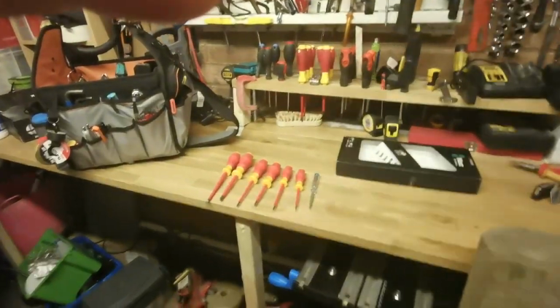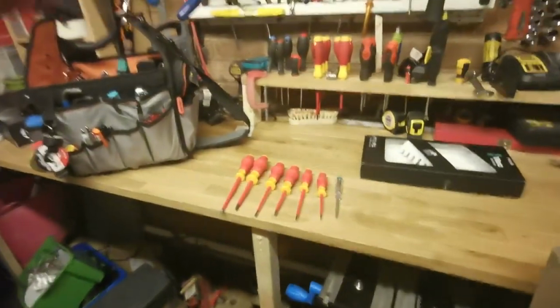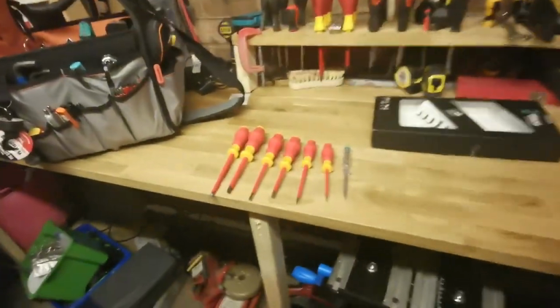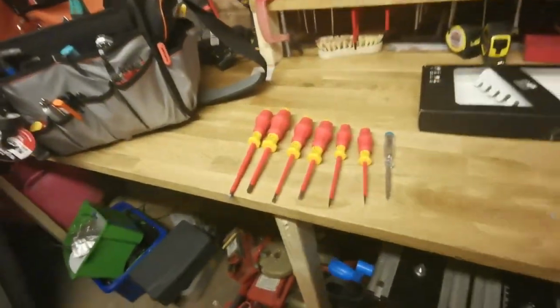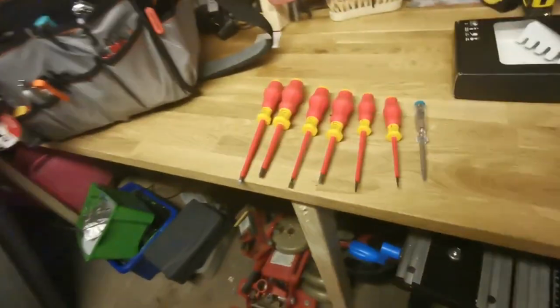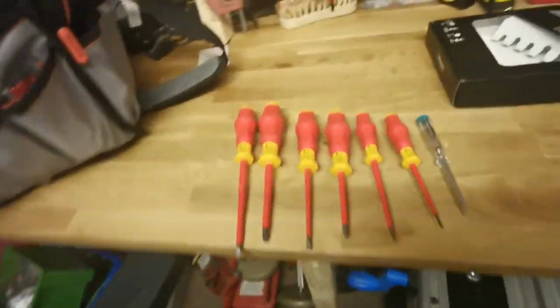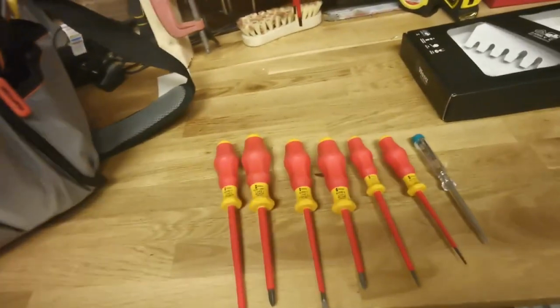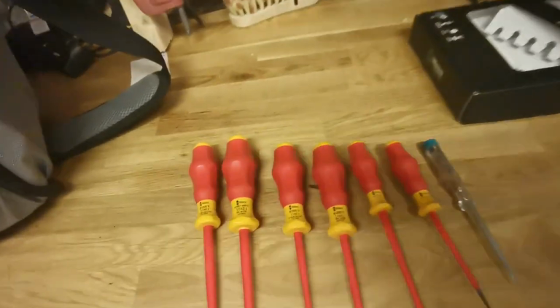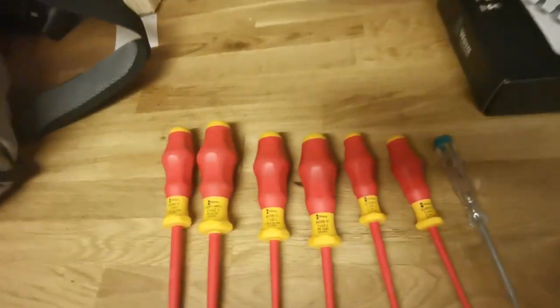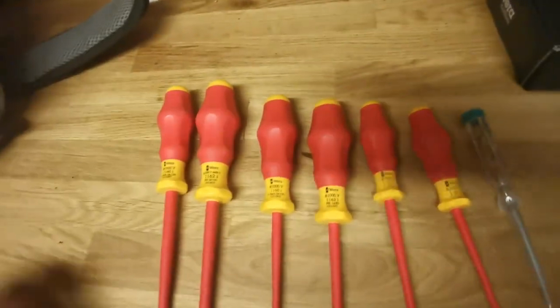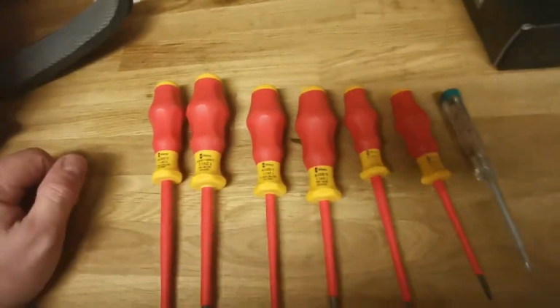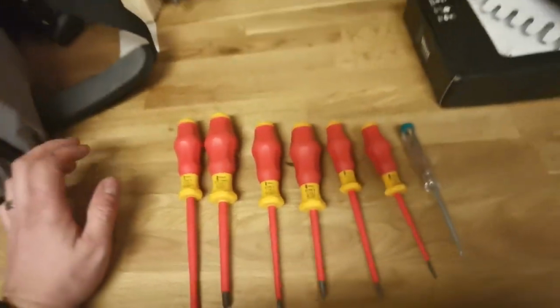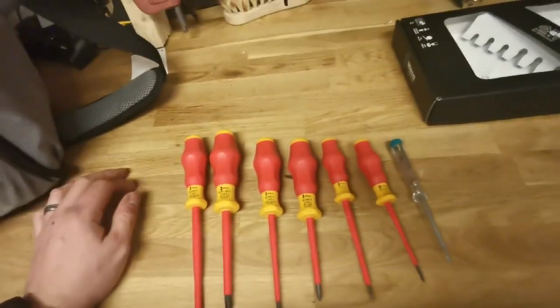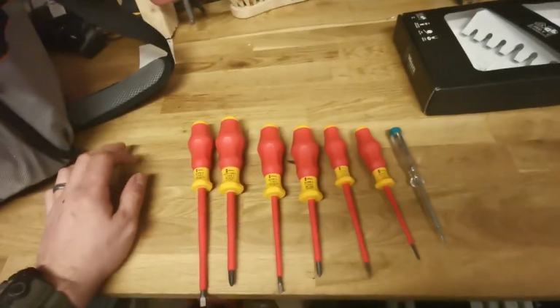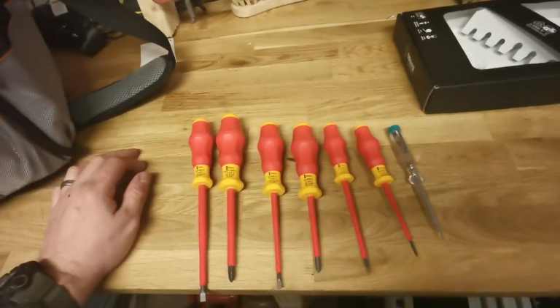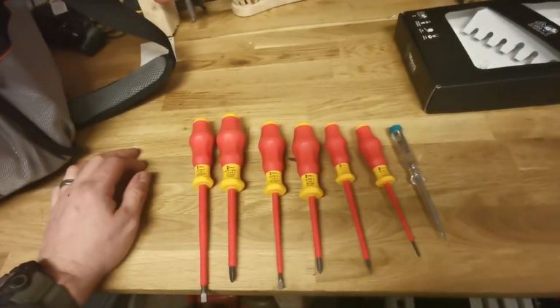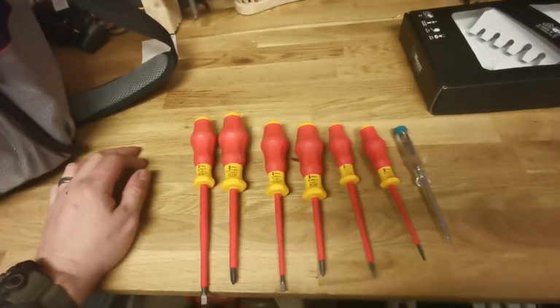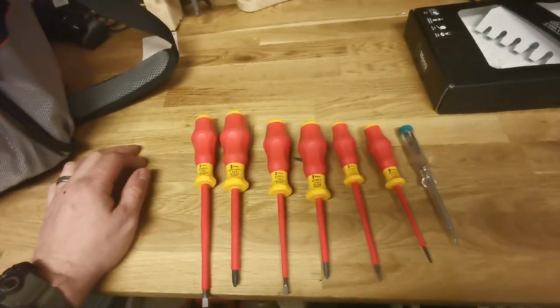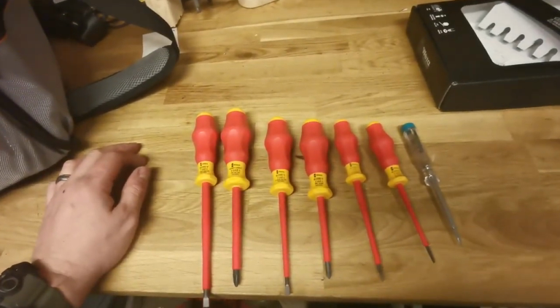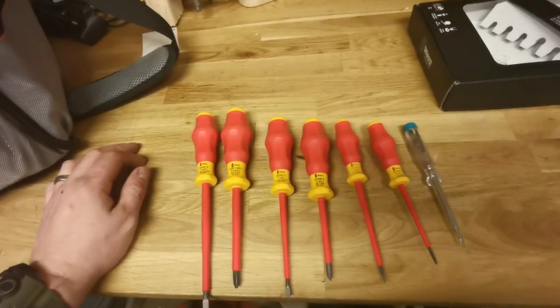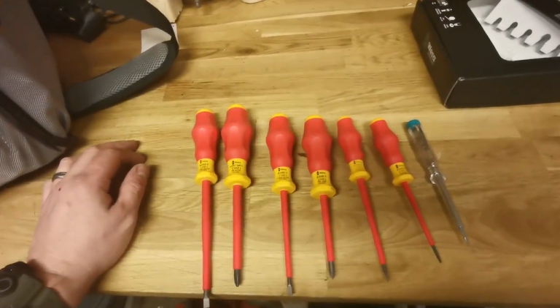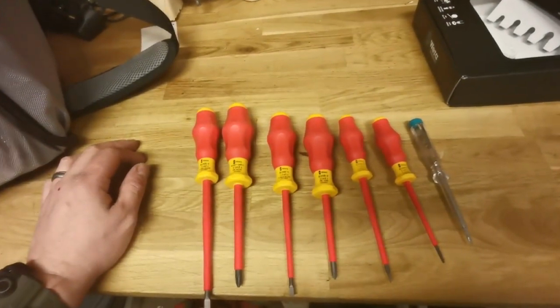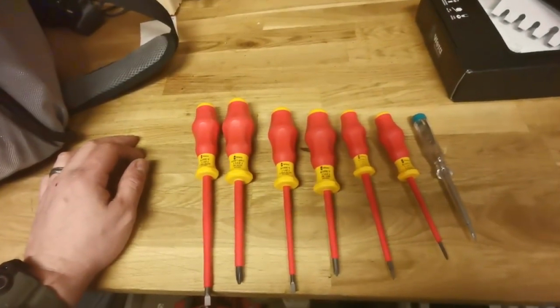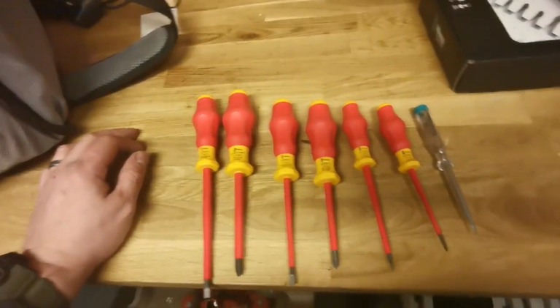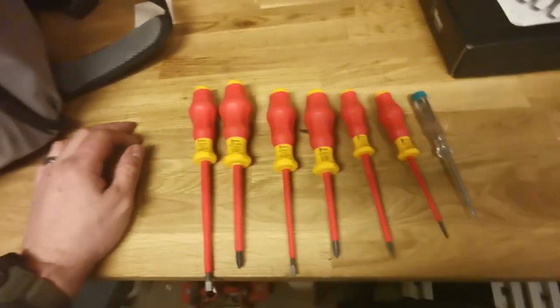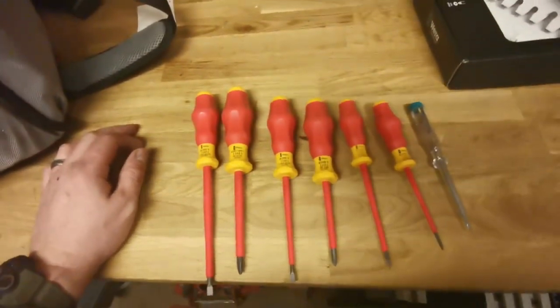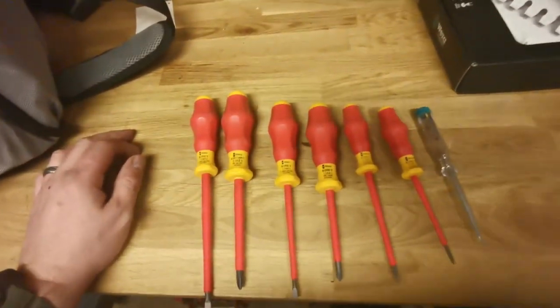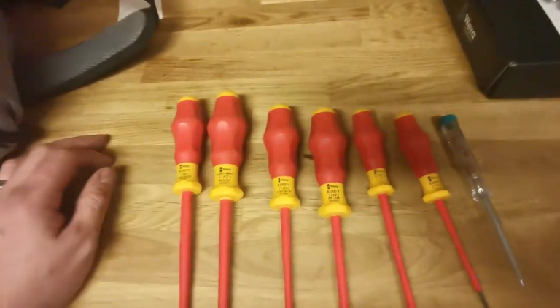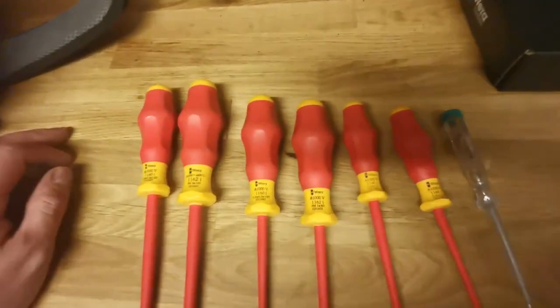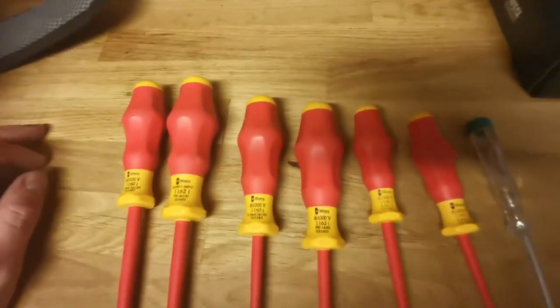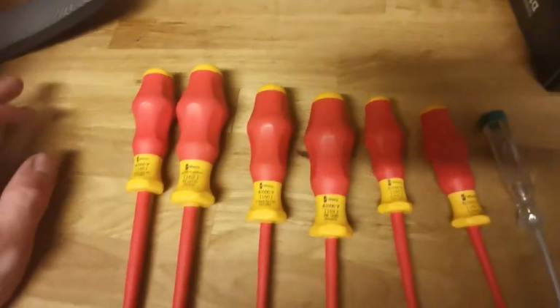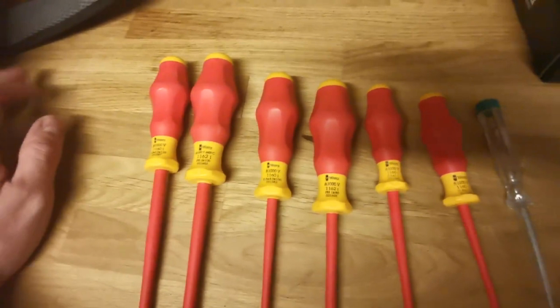Evening guys, how are you all doing? It's Stan from Dan's Toolroom, and here is another video. Today we're going to be talking about Wera's entry-level screwdriver set, the VDE set.